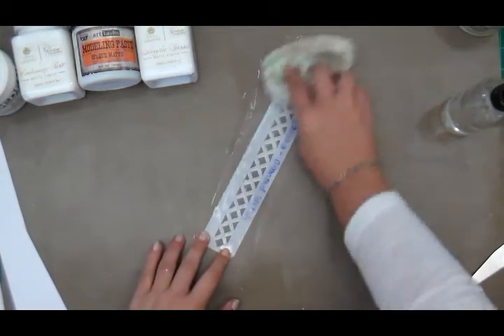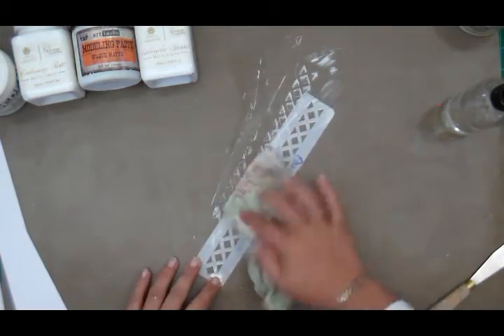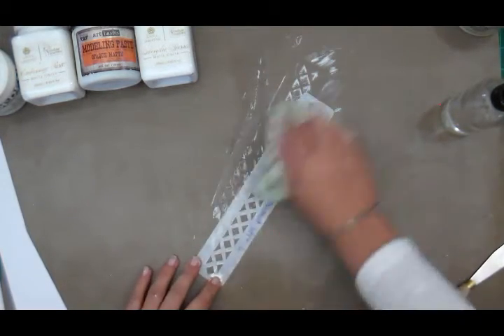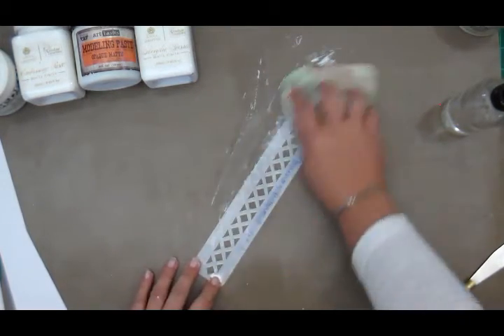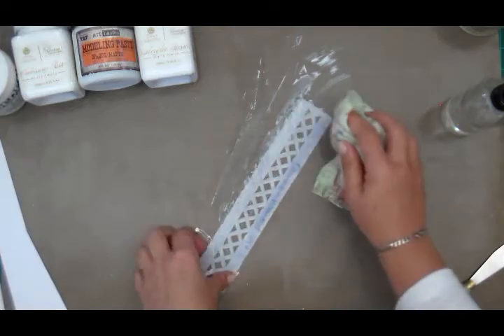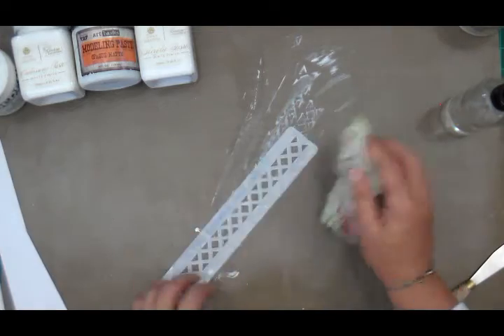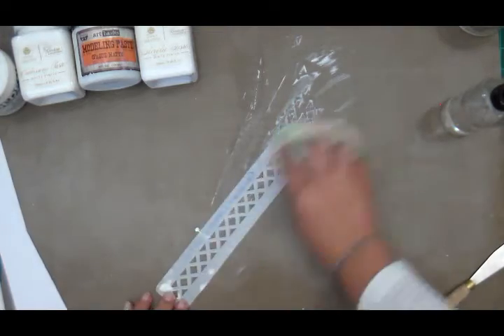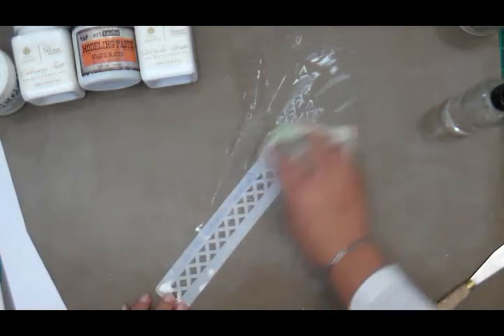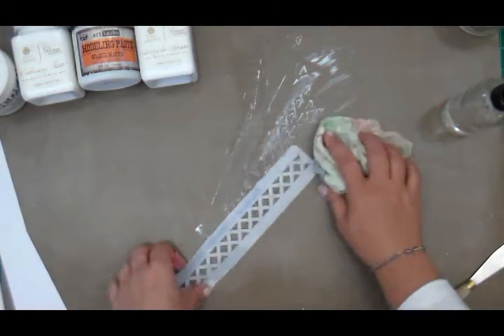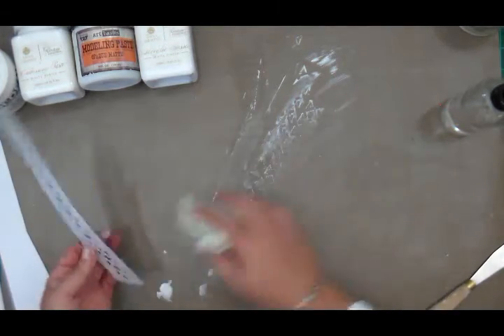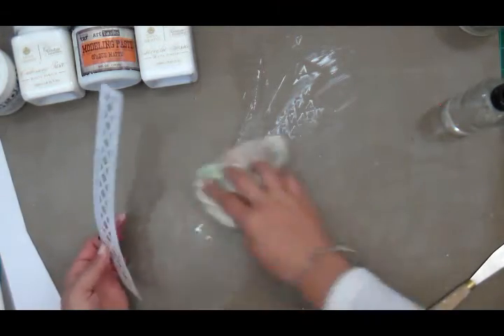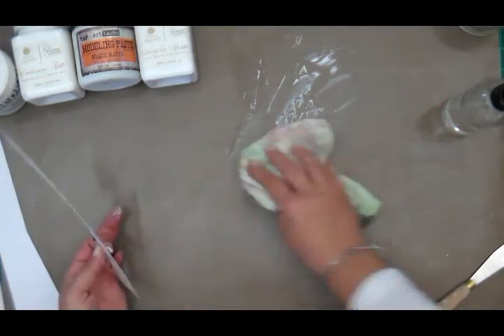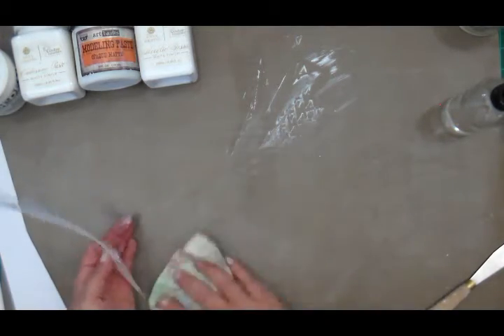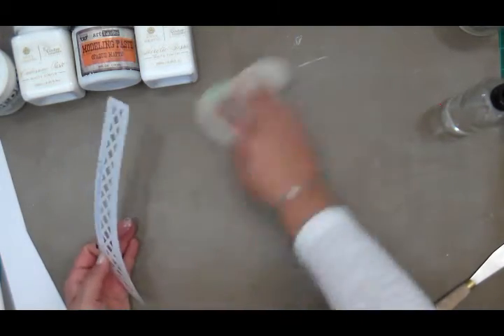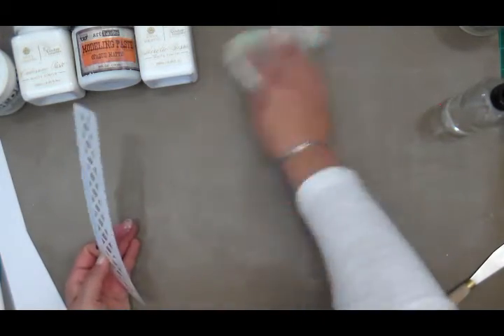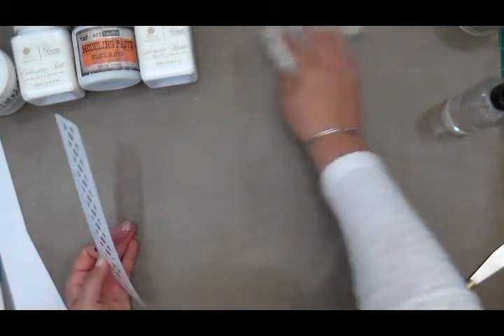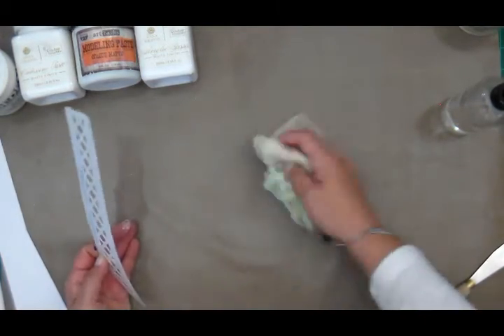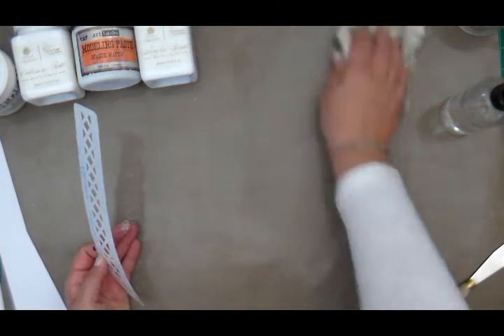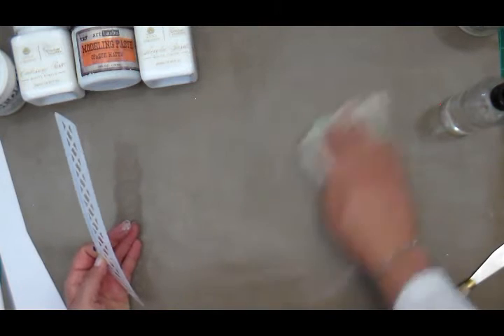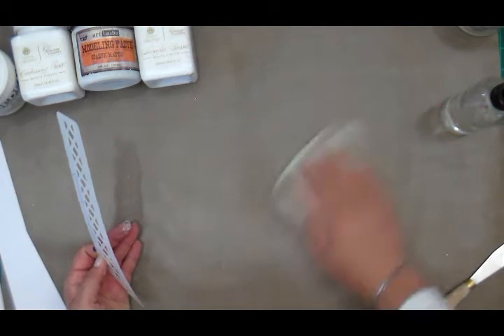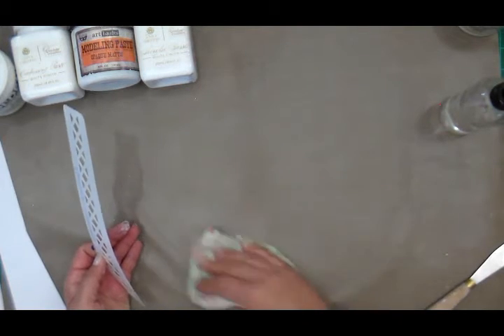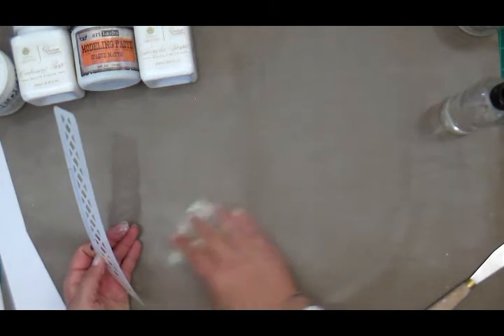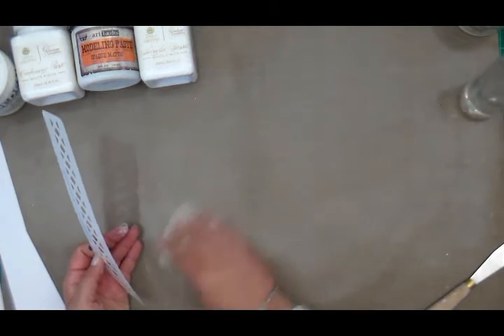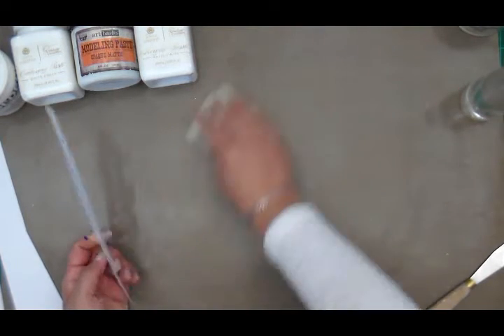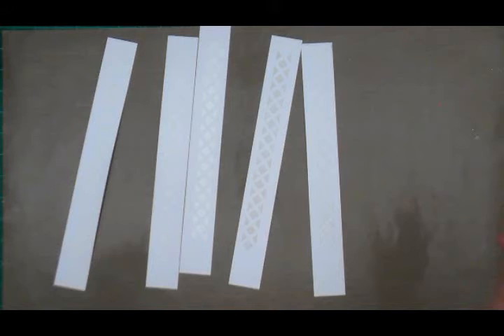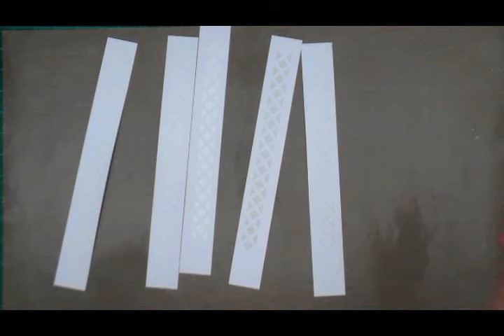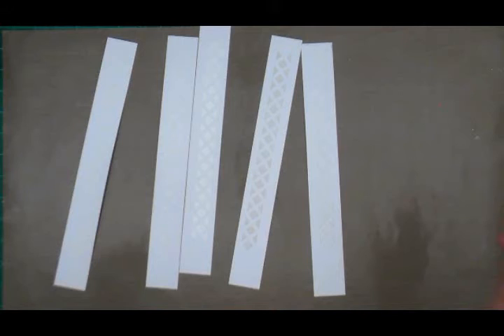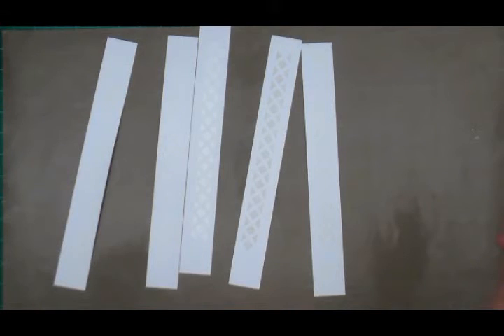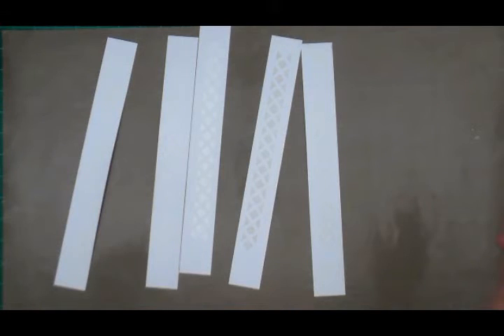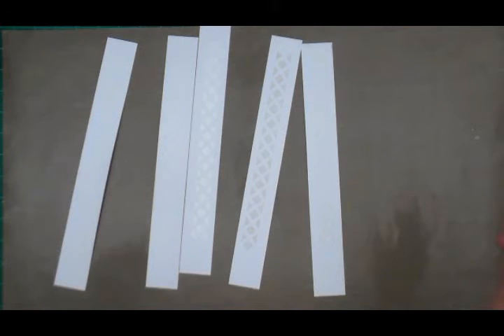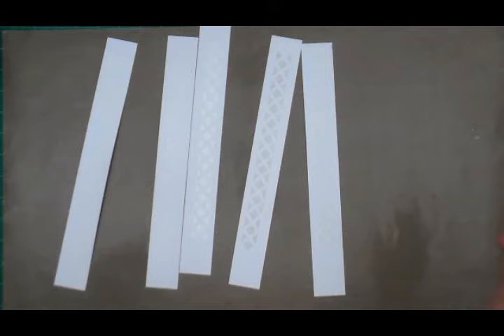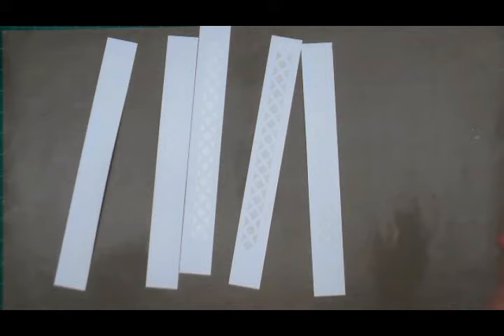You can see how easily that cleans up — there really isn't much of a mess. The Sharpie marker I used to mark my stencil comes right off. And you can see my surface is clean.